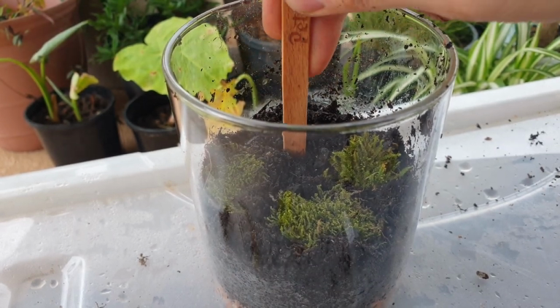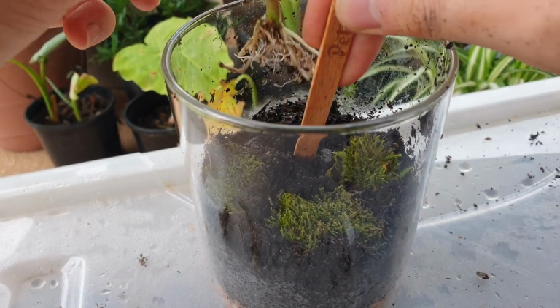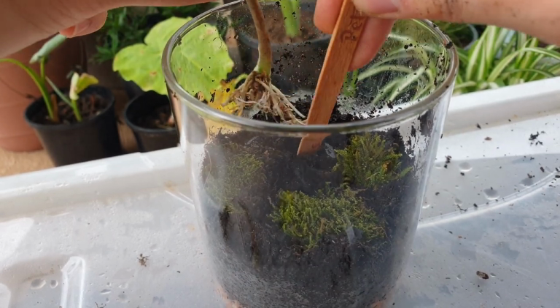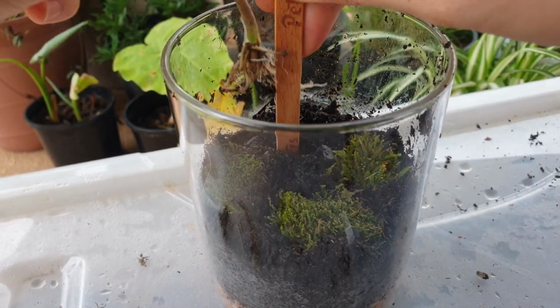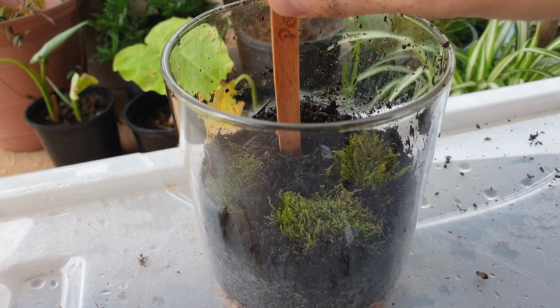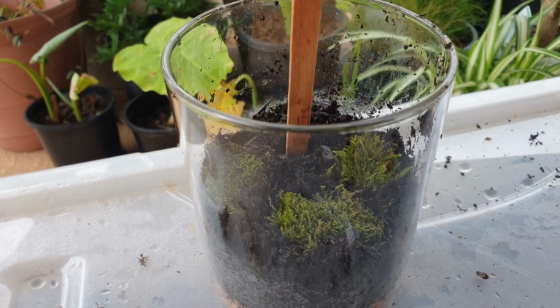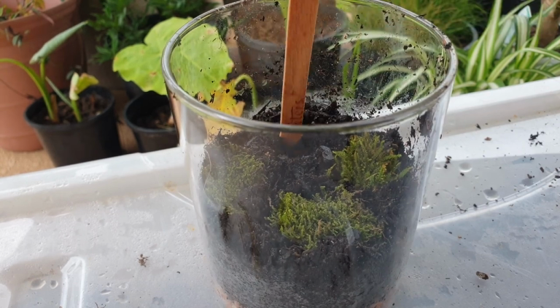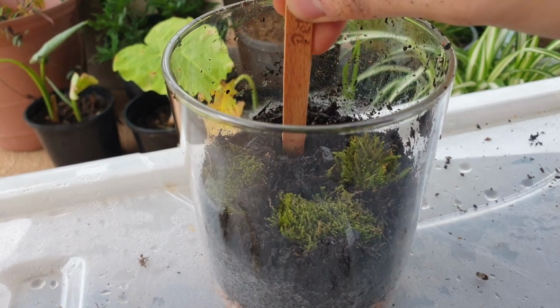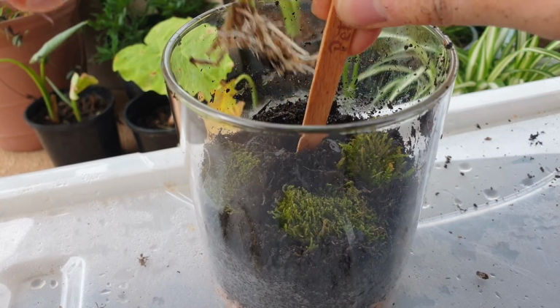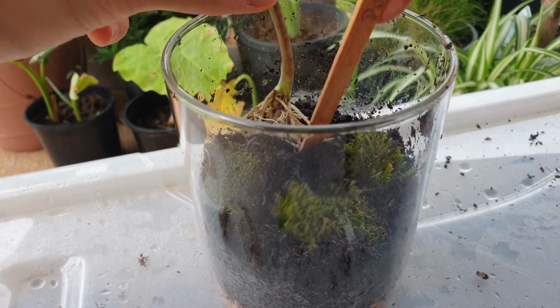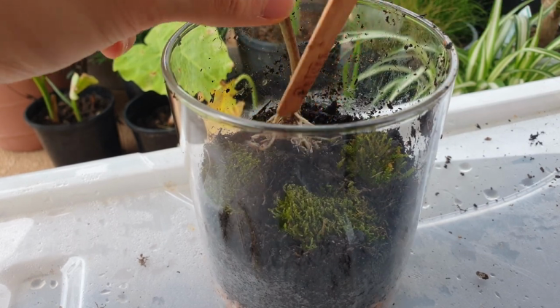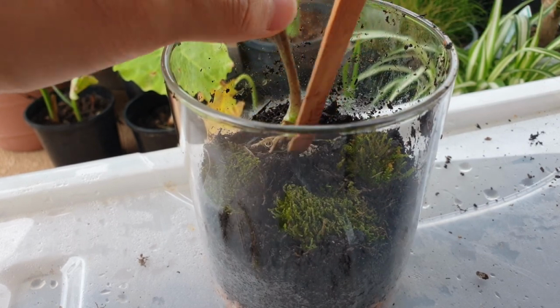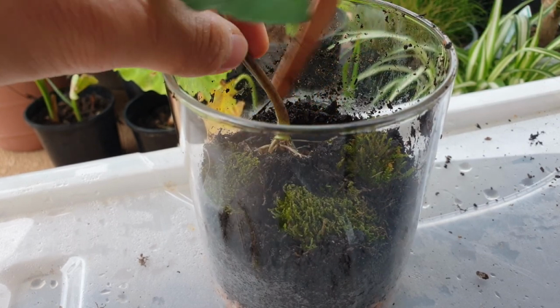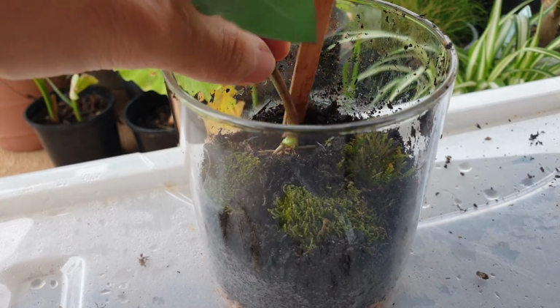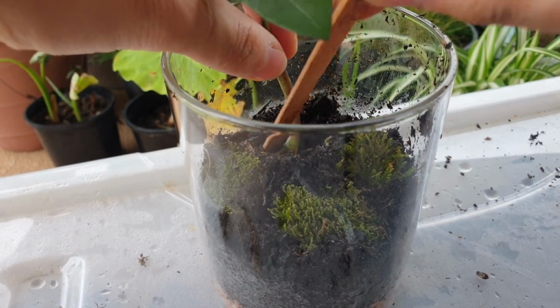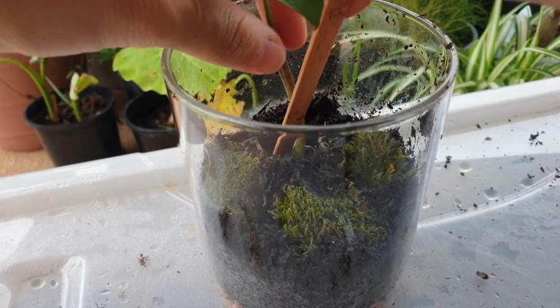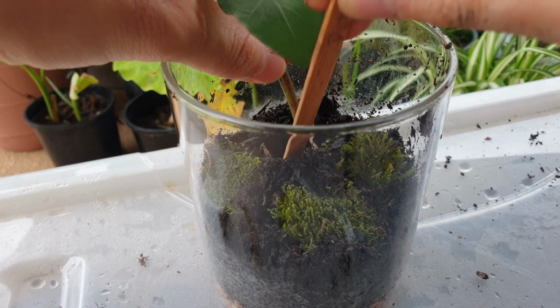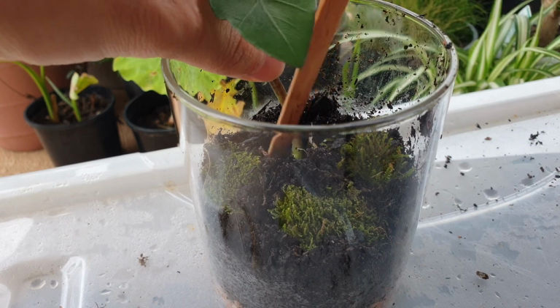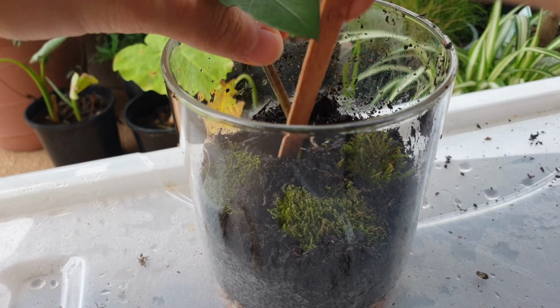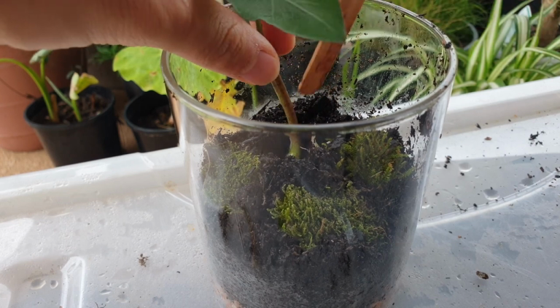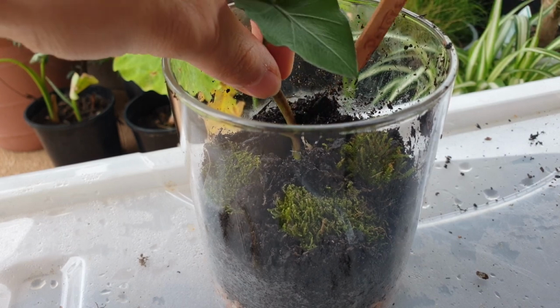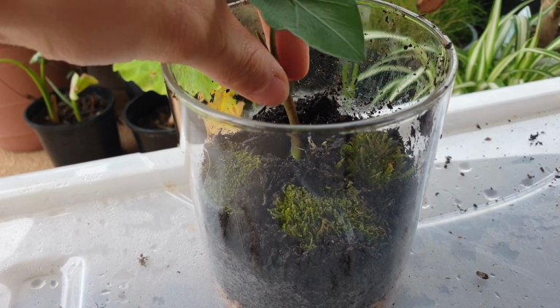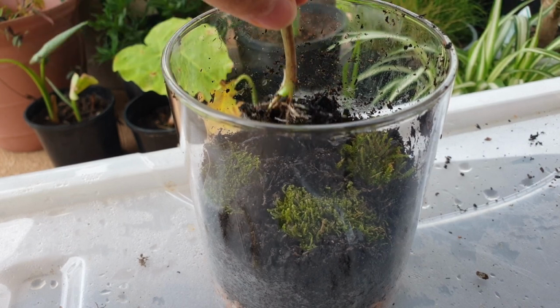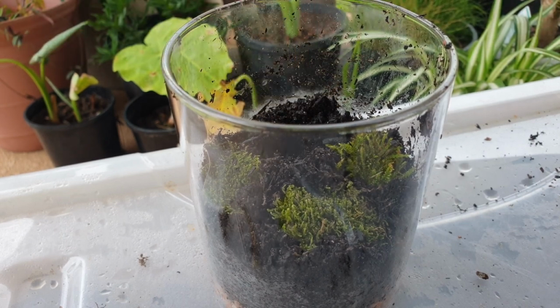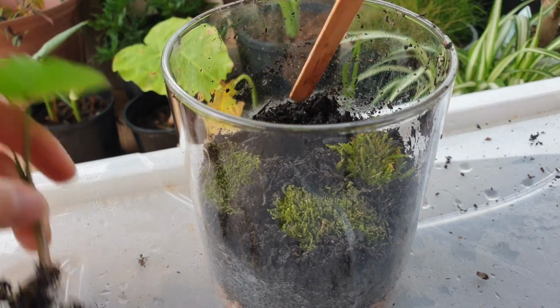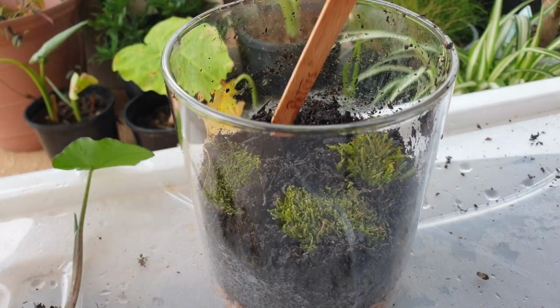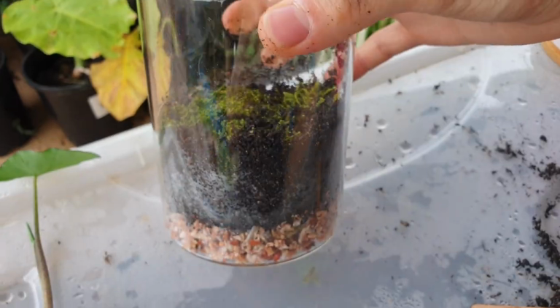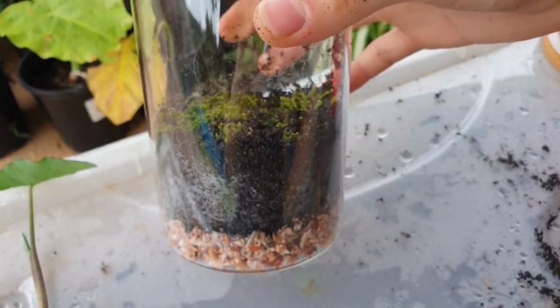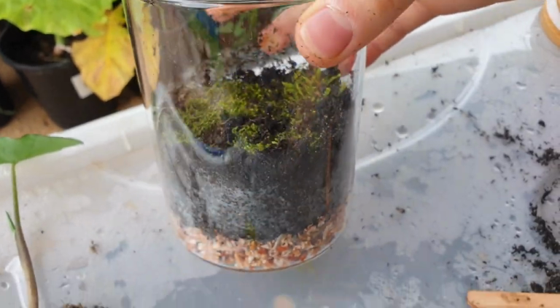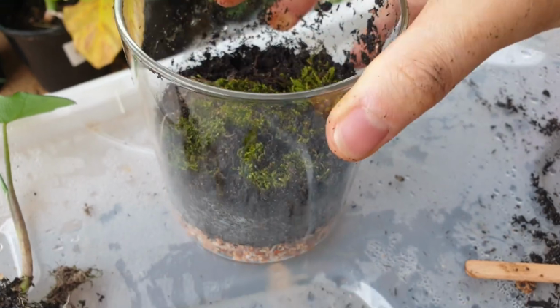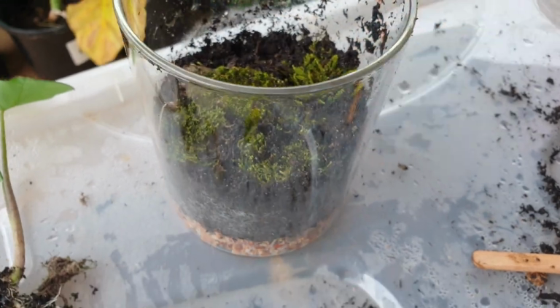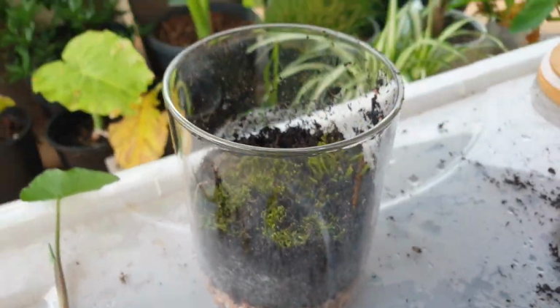I tried to put a taro plant in there and then I quickly realized it was way too big. Kind of sucks because it would have looked nice as a tropical-looking jungle plant, but it wasn't meant to be. Very sad.